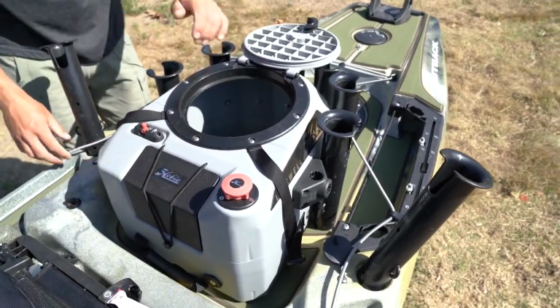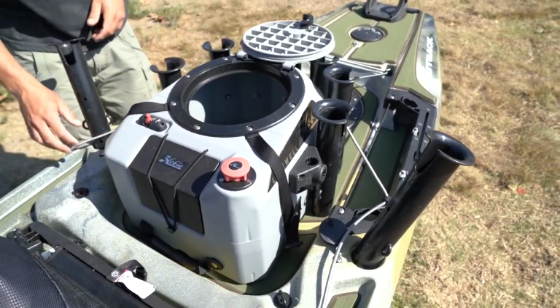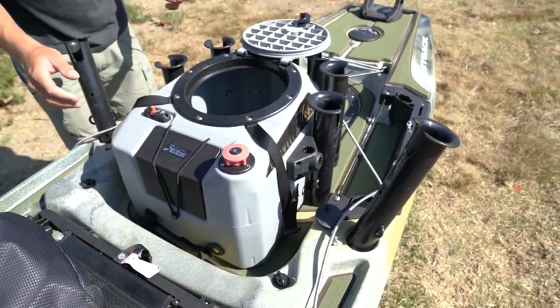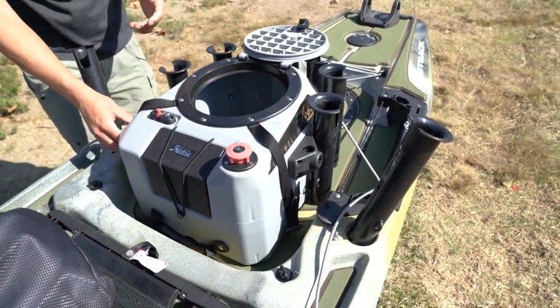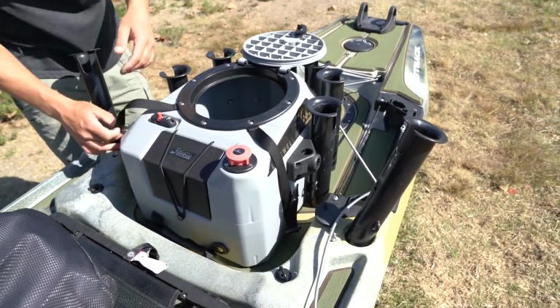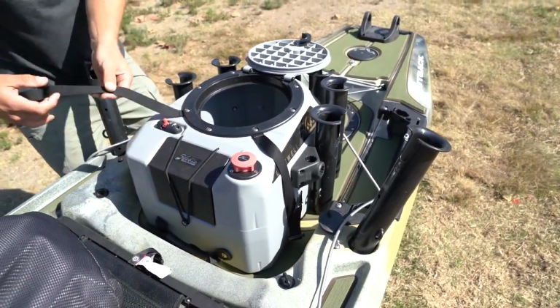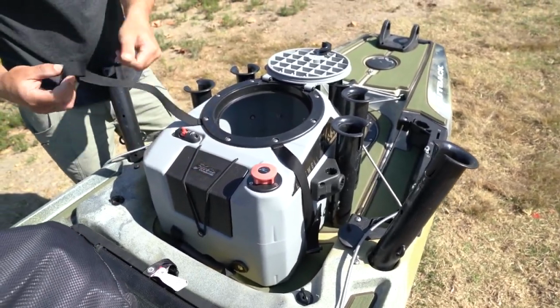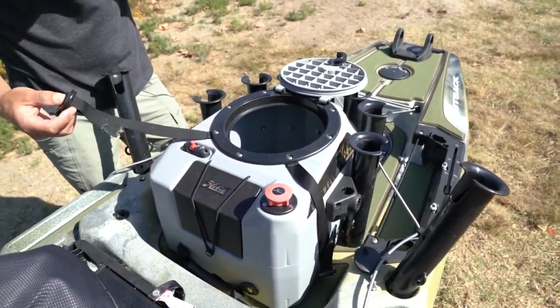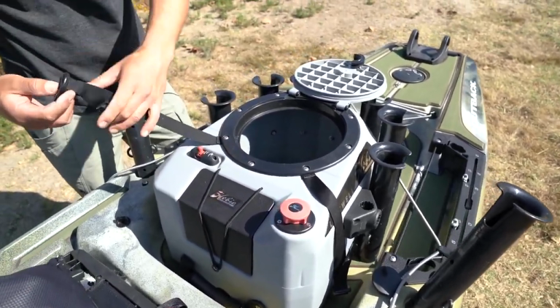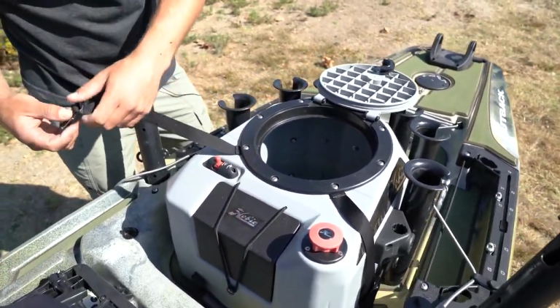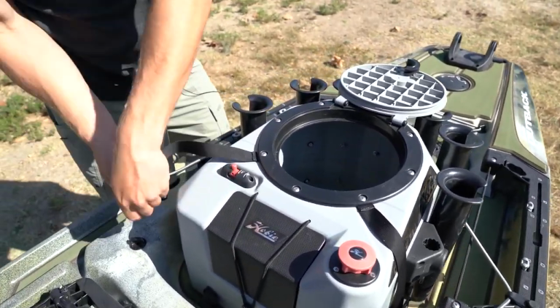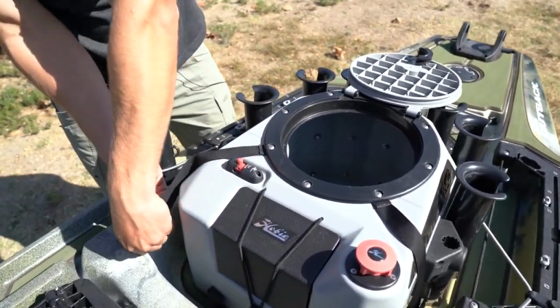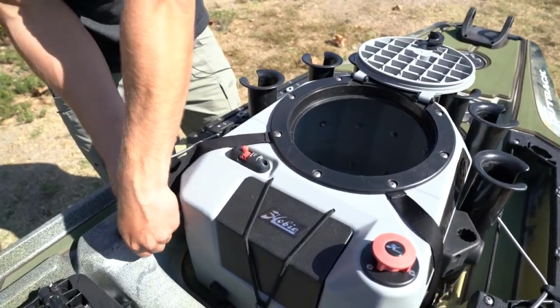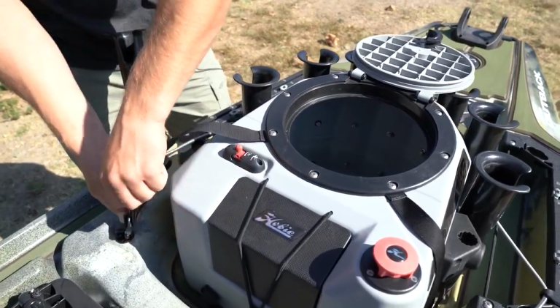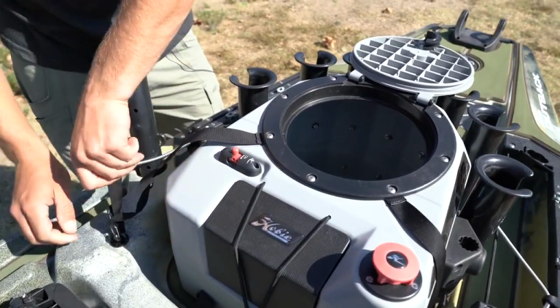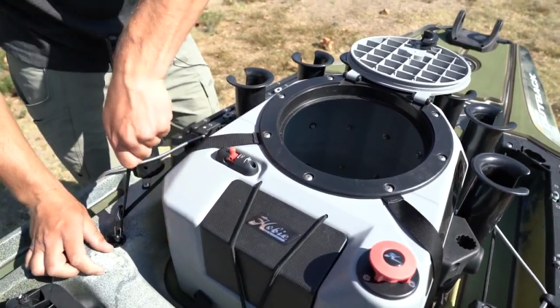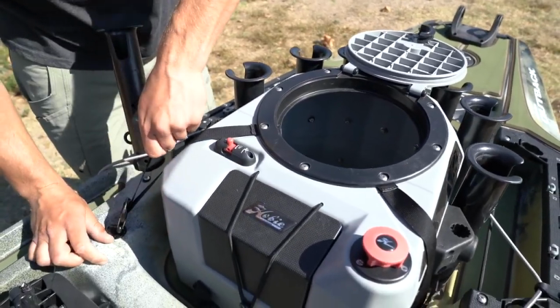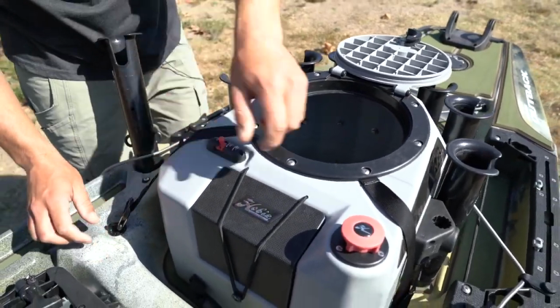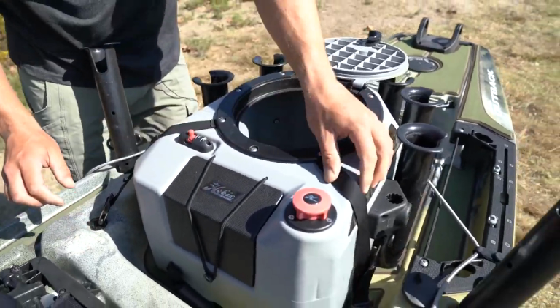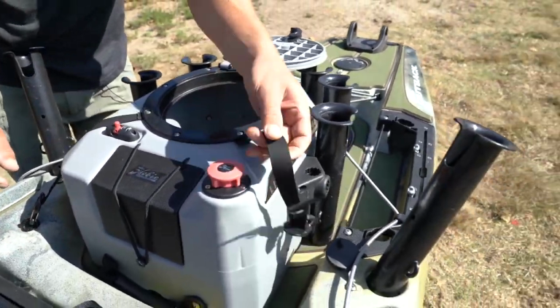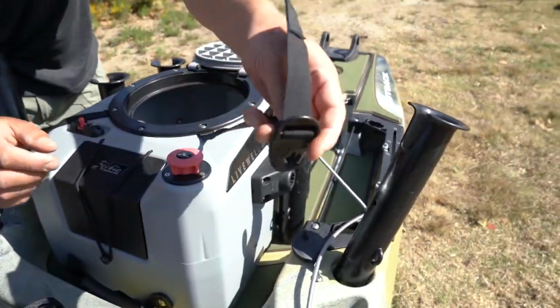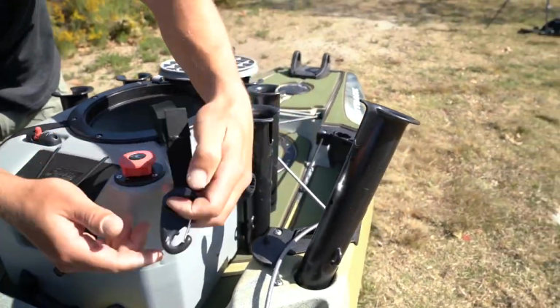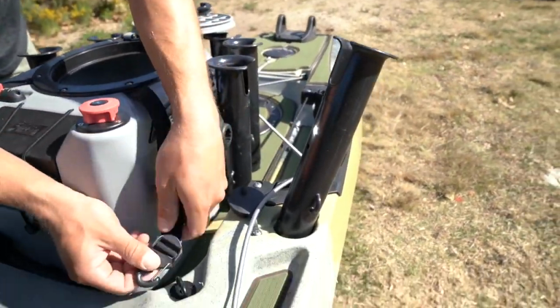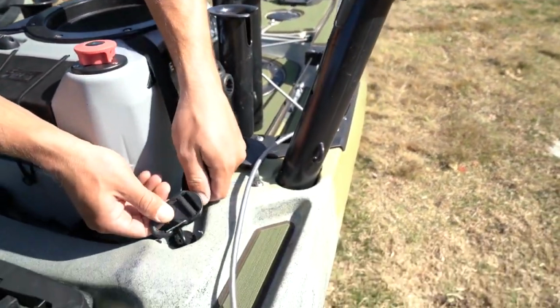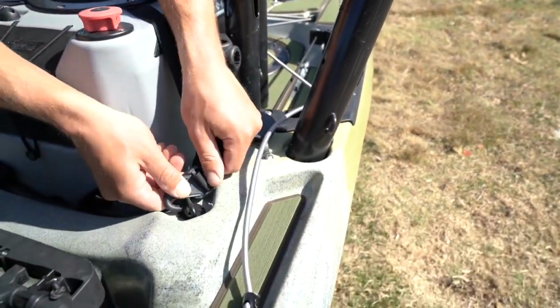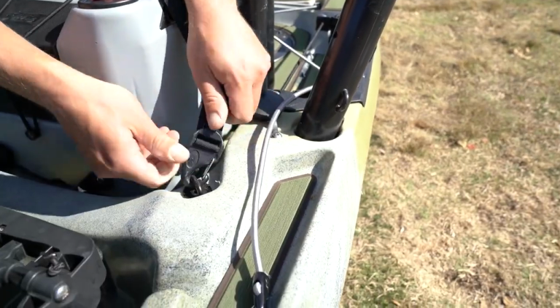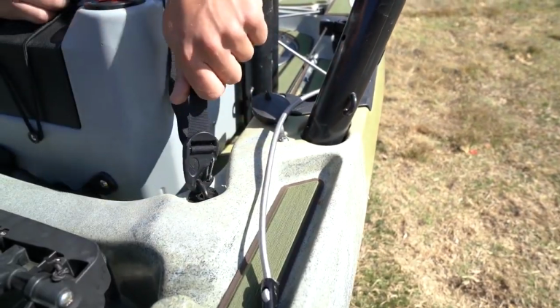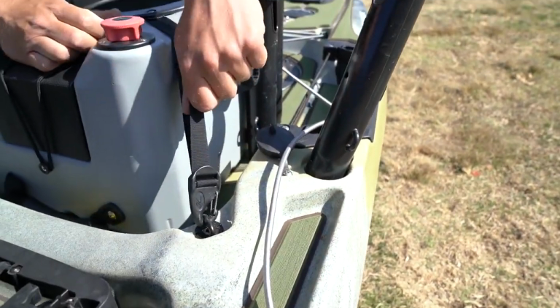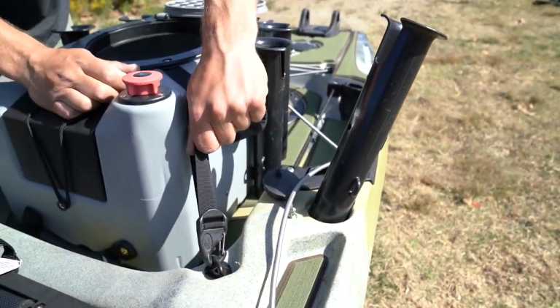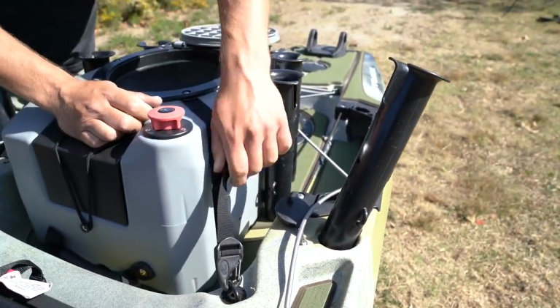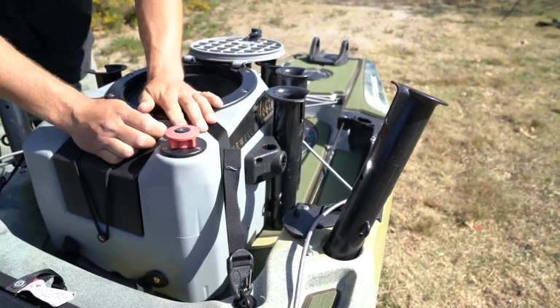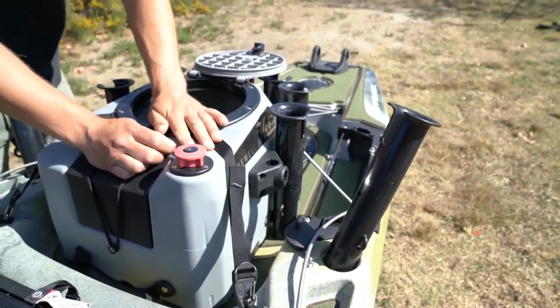Once I've done that, I take my safety tethers and connect them to these pad eyes, cinch them up. I'll do the same thing on this side. This adds security and also helps to keep your Live Well in place.